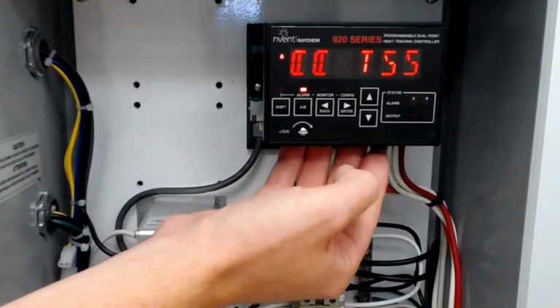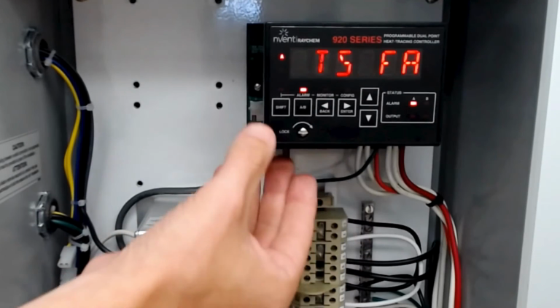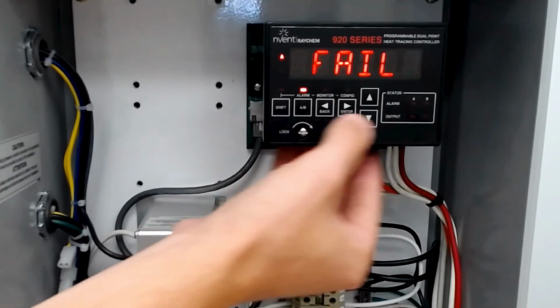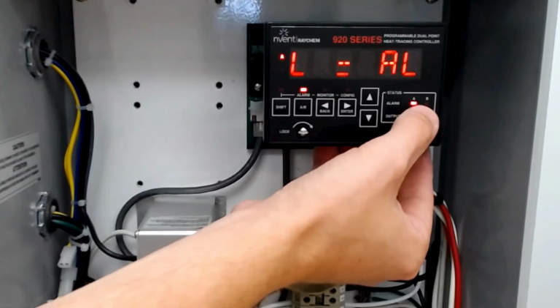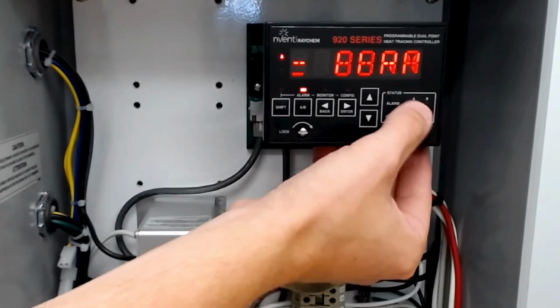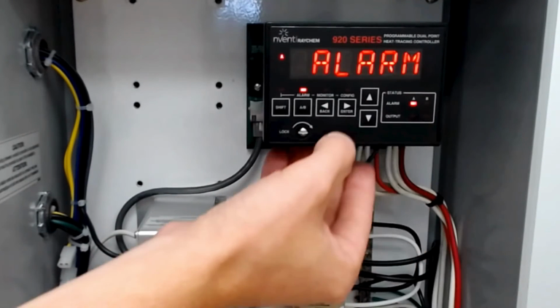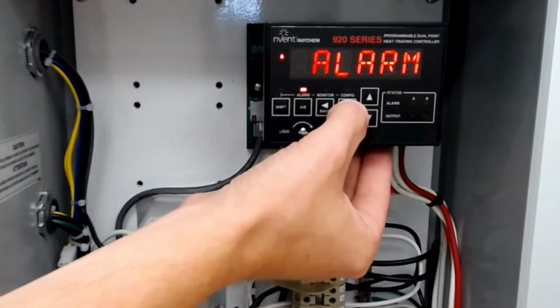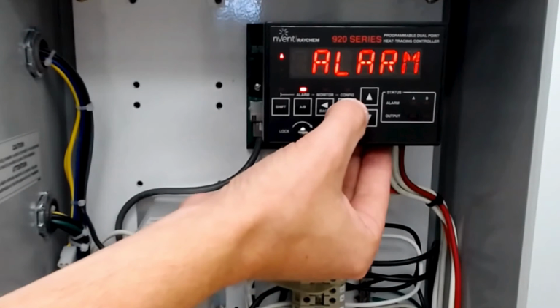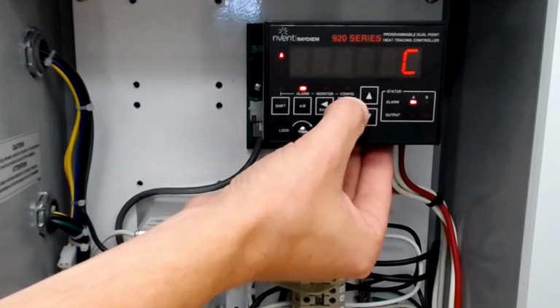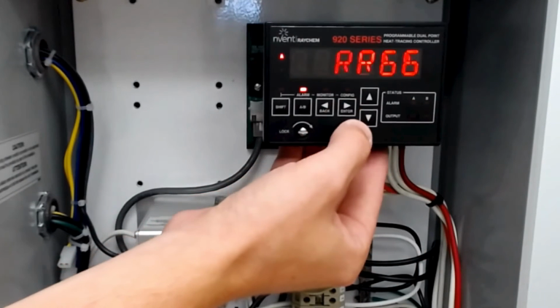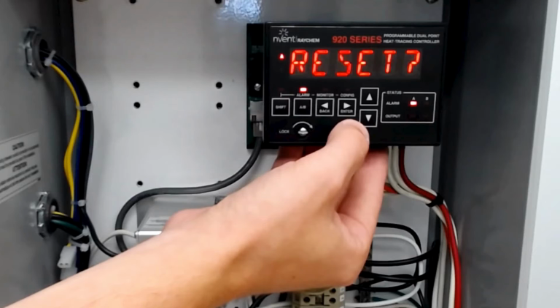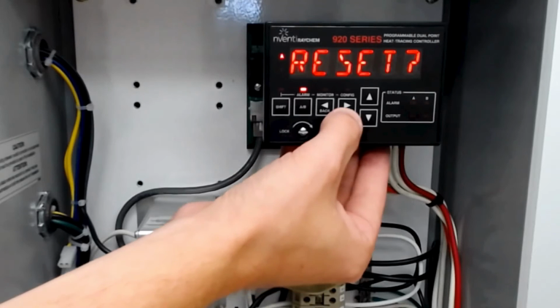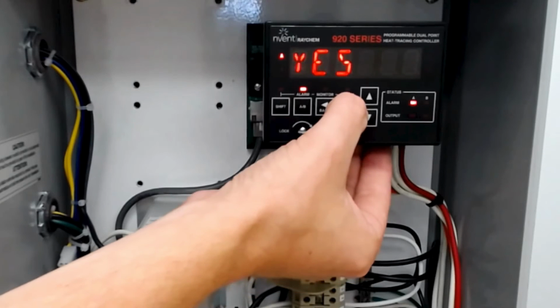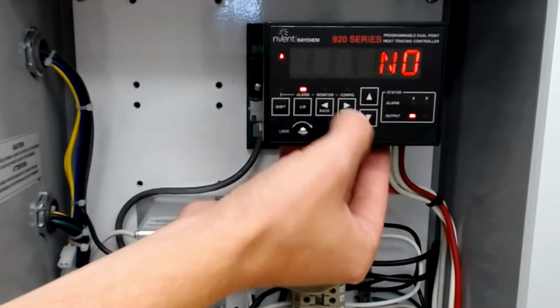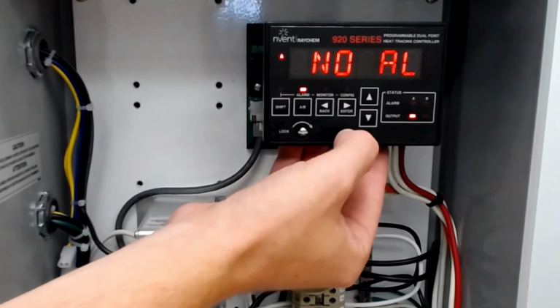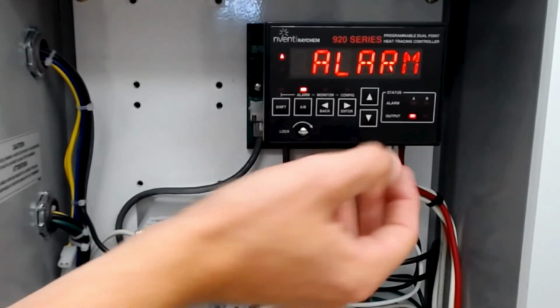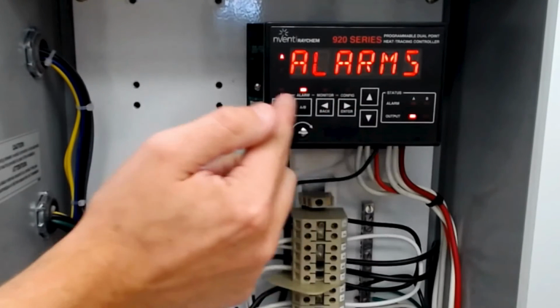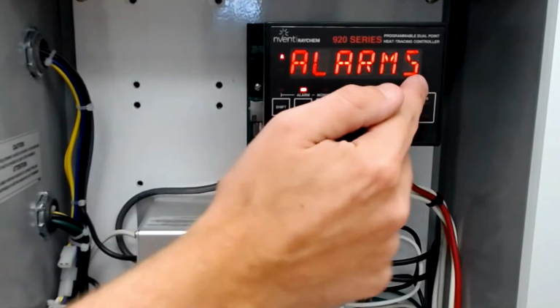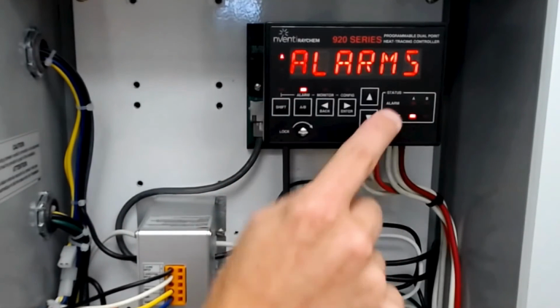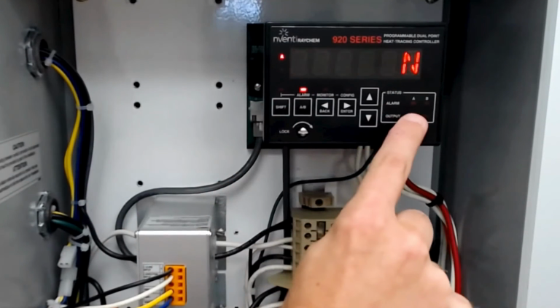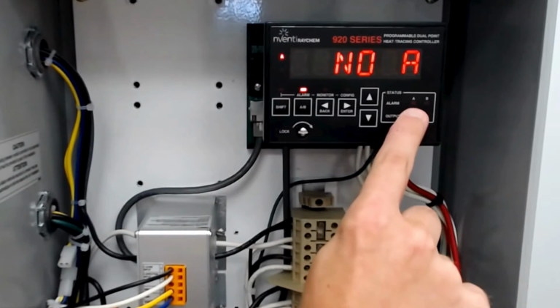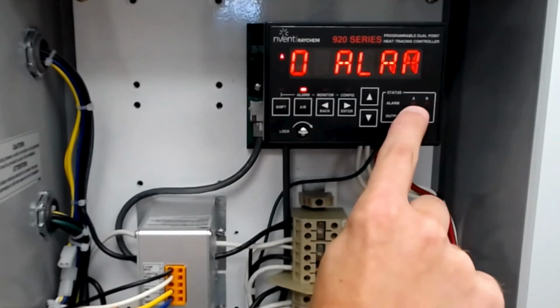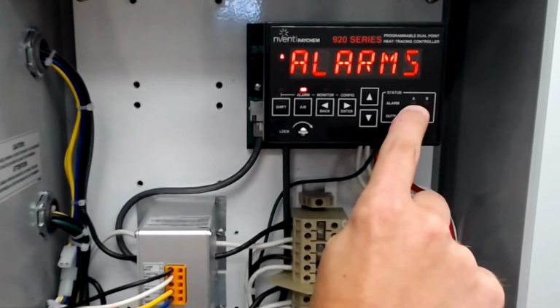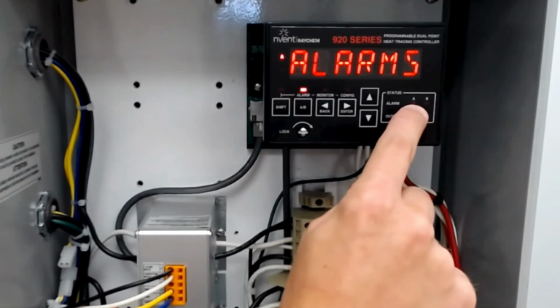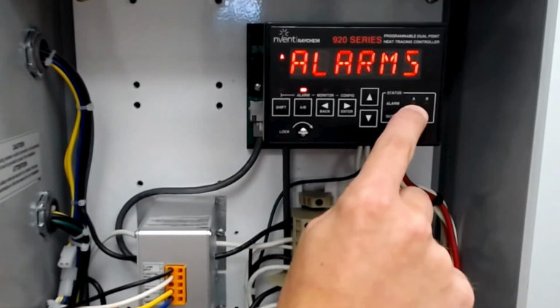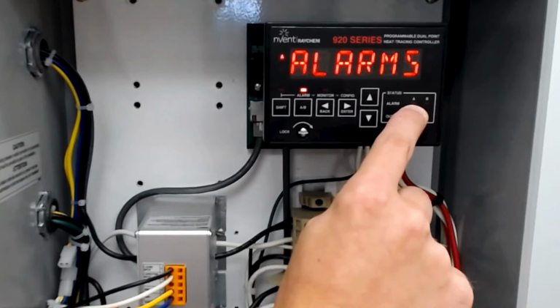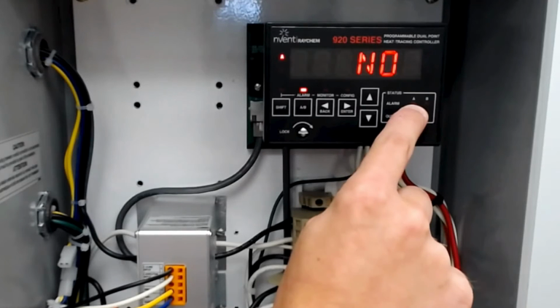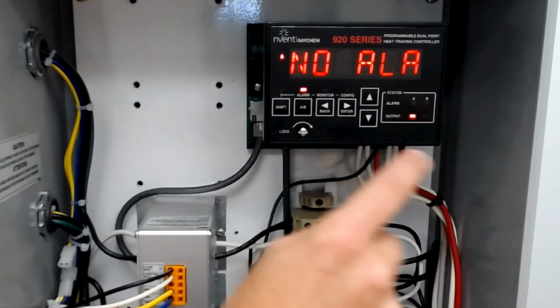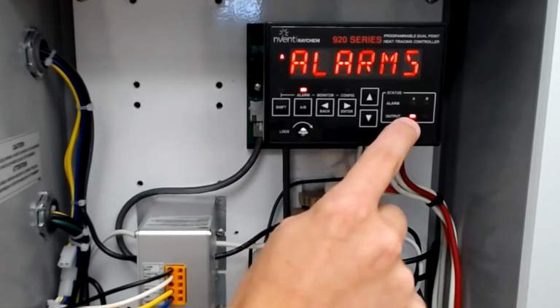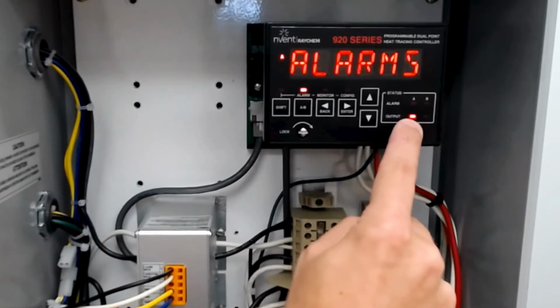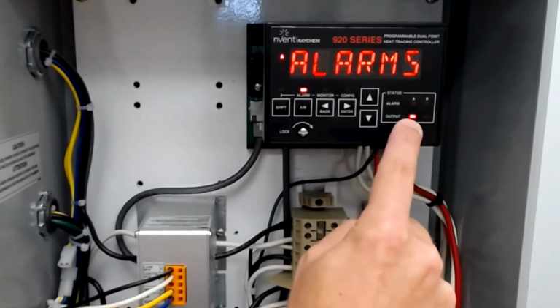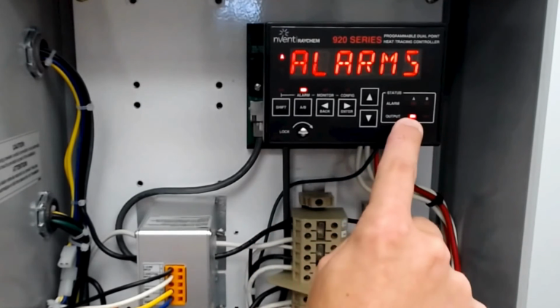We have a second alarm as well, so we'll do it again. Hit enter, we want to reset. We now have no alarms — there is no alarm flashing and now we have output on point A.